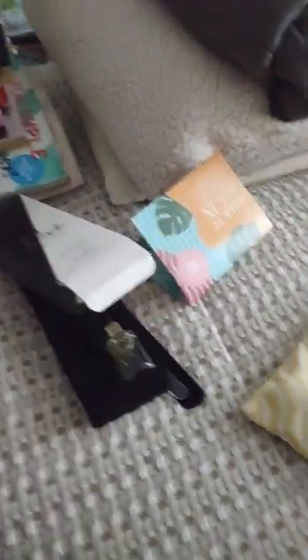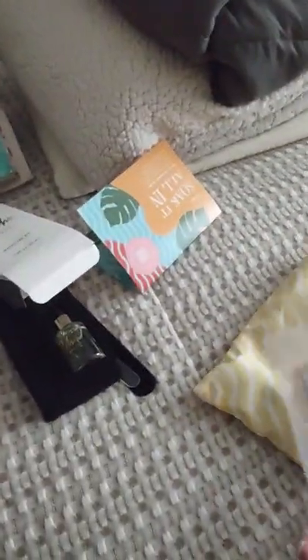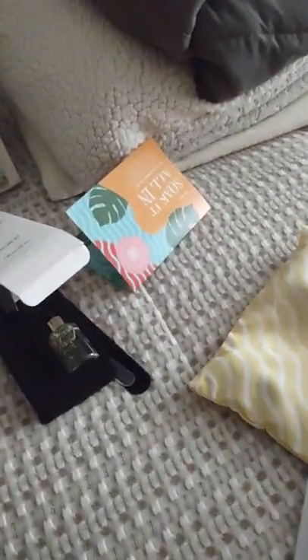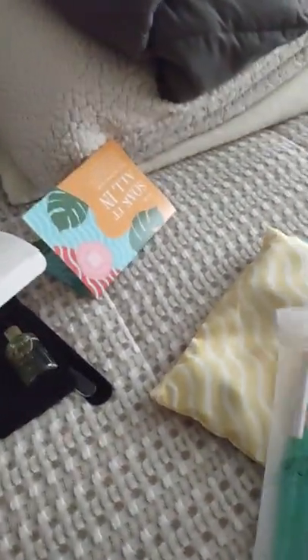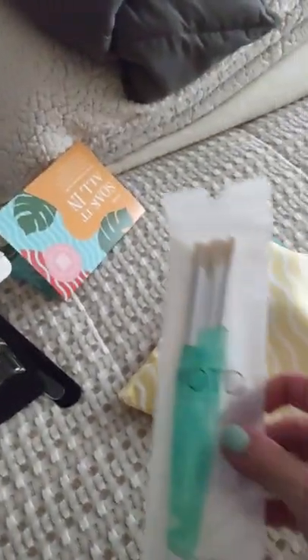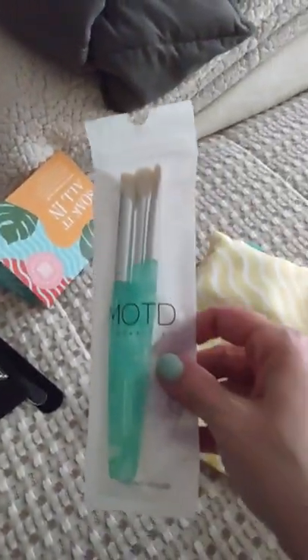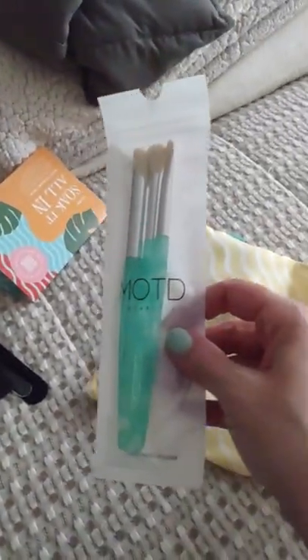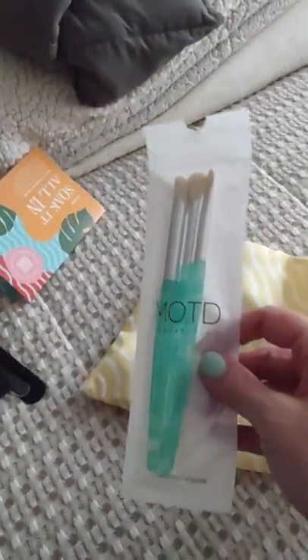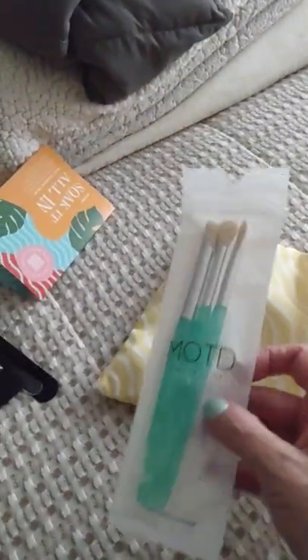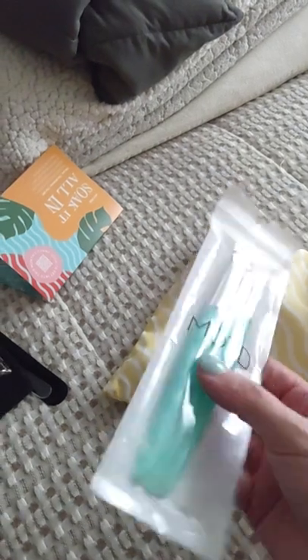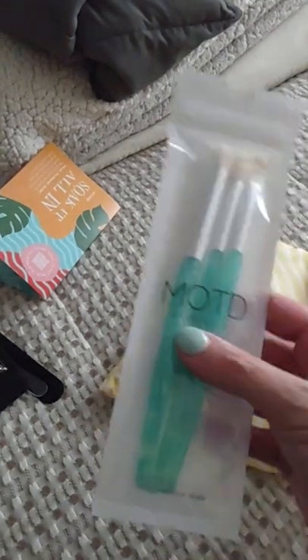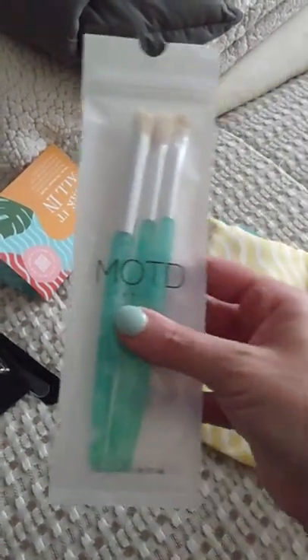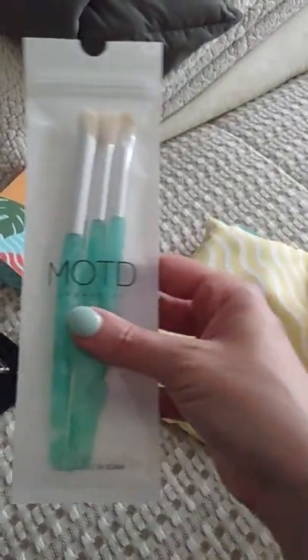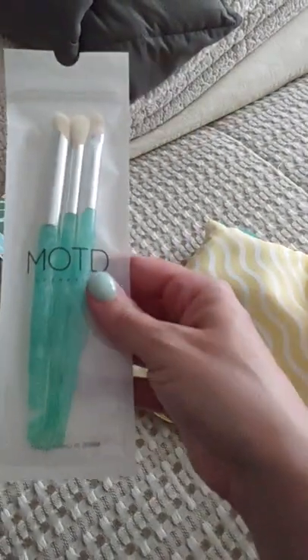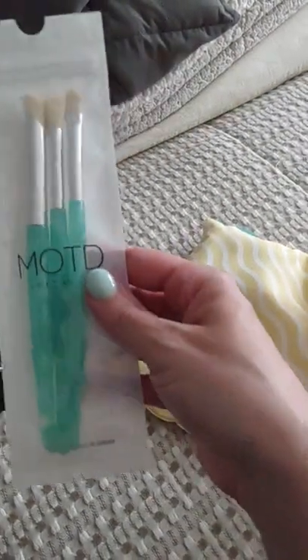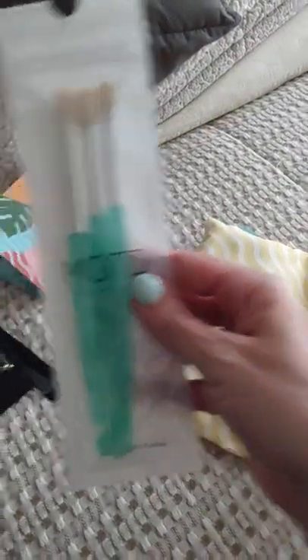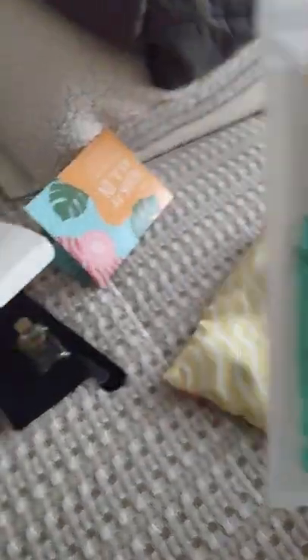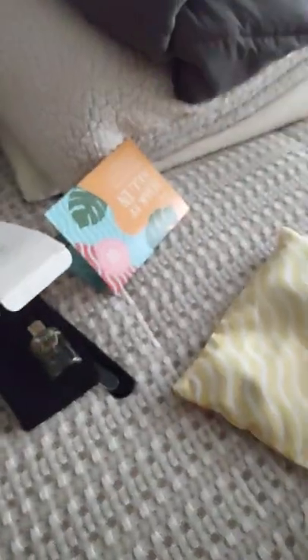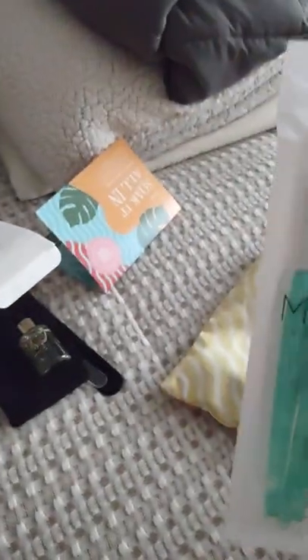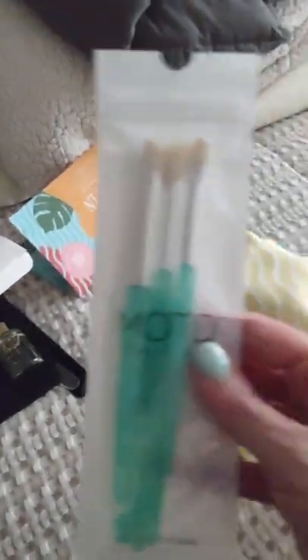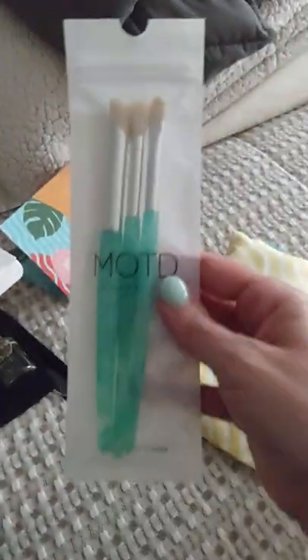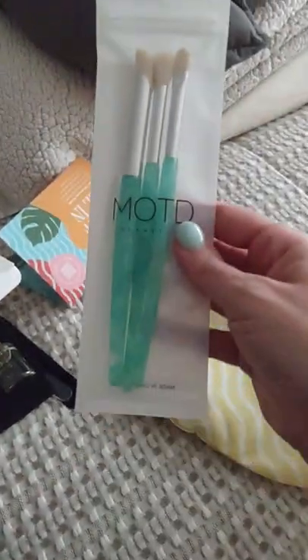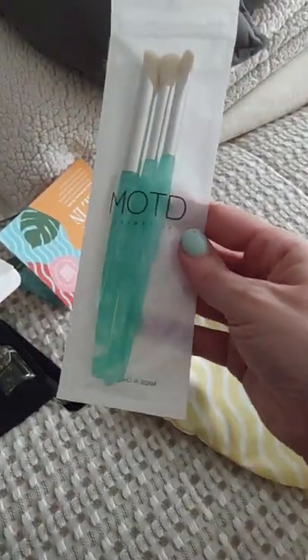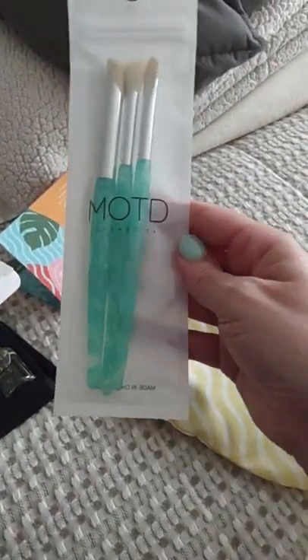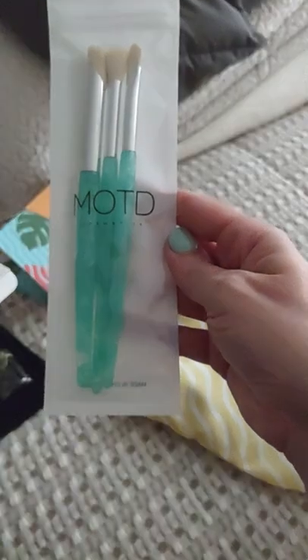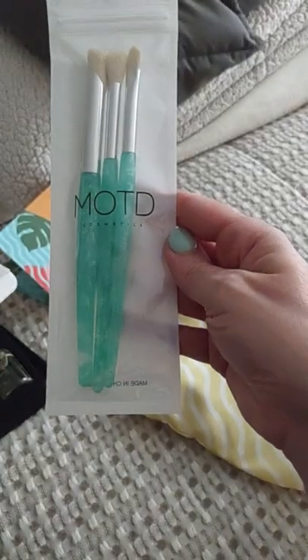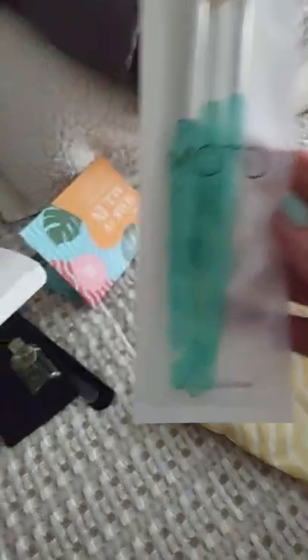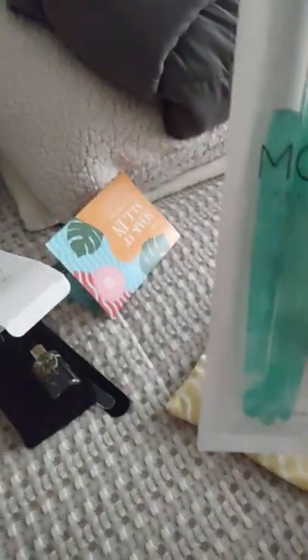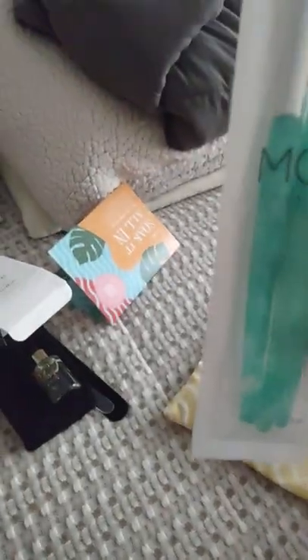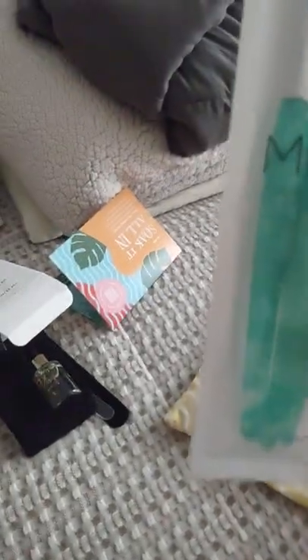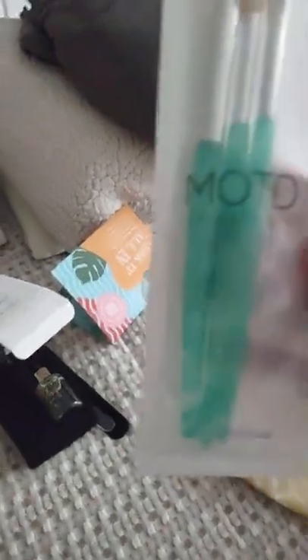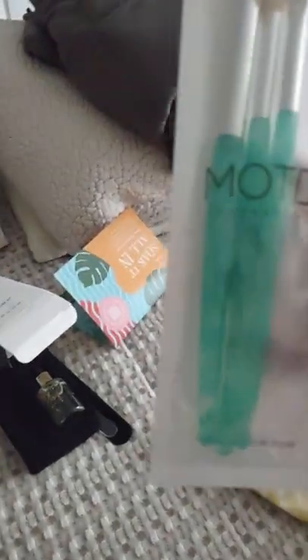We have some very nice makeup brushes. These are from MOTD Cosmetics.